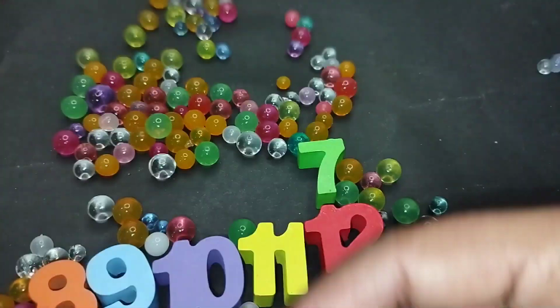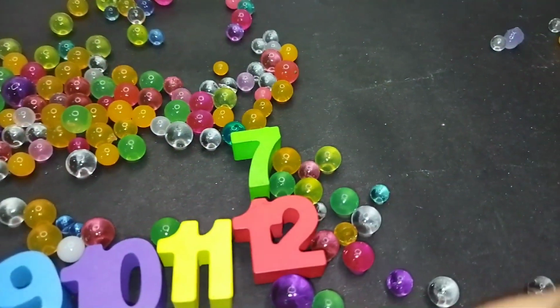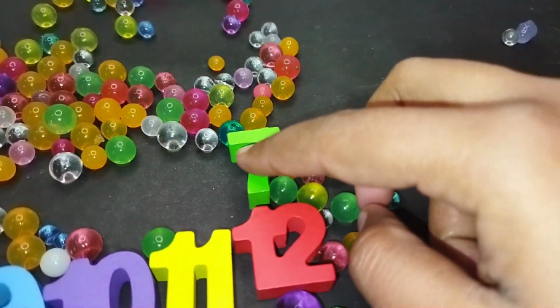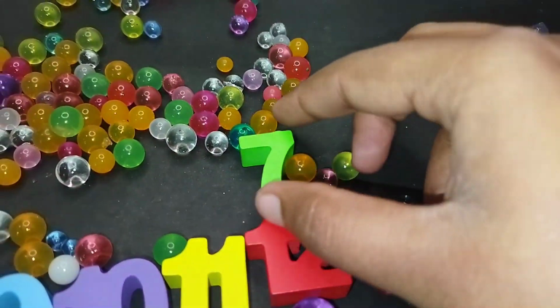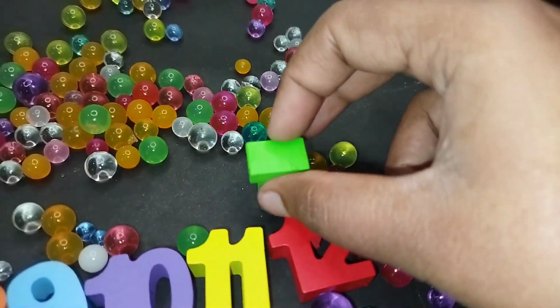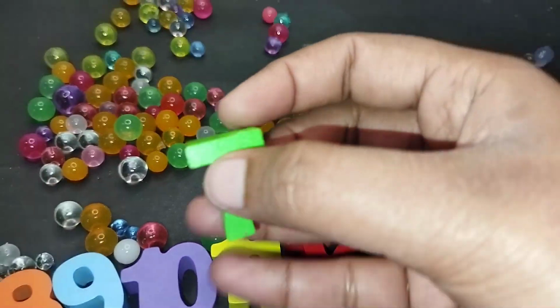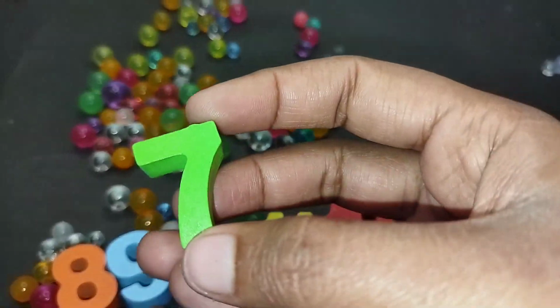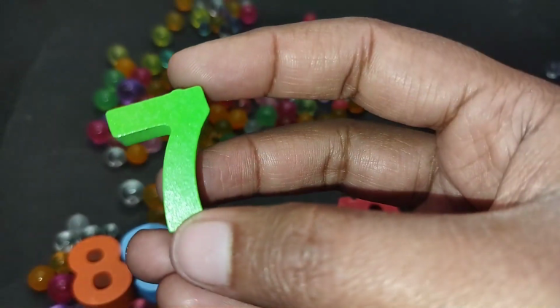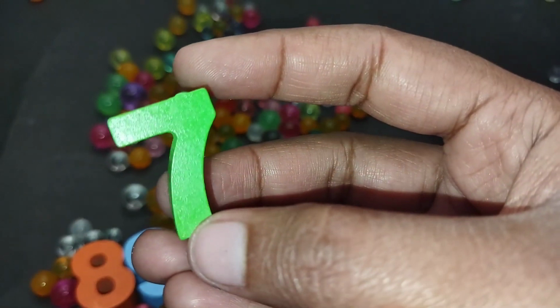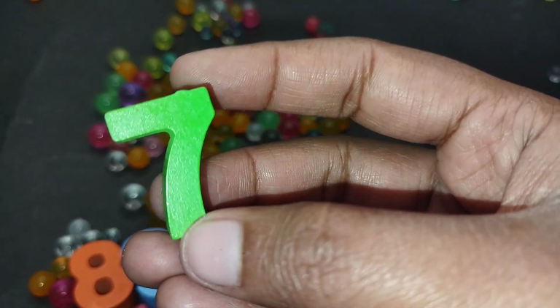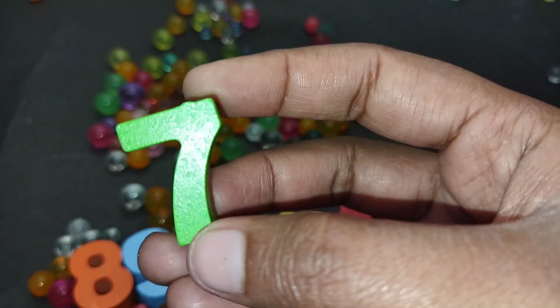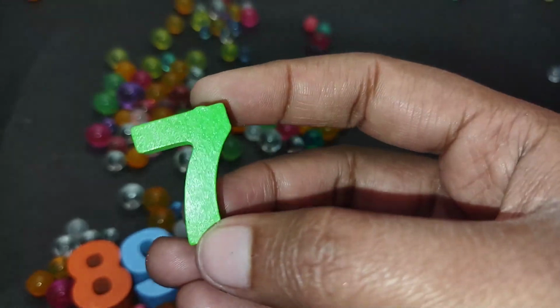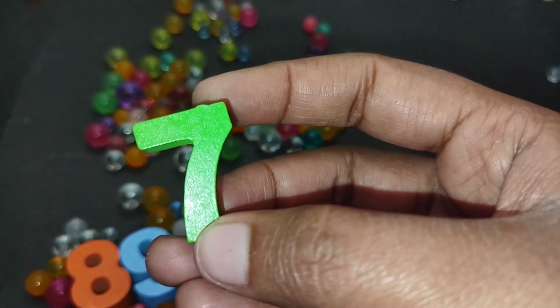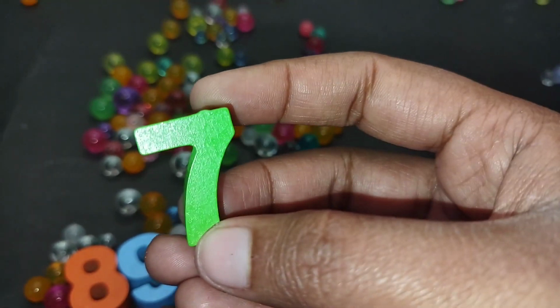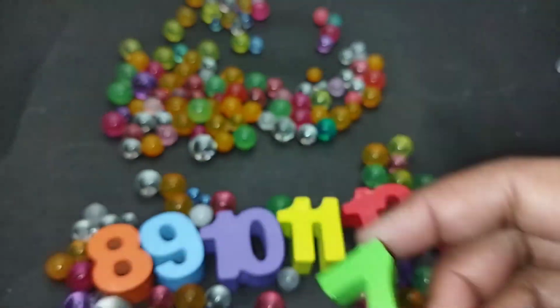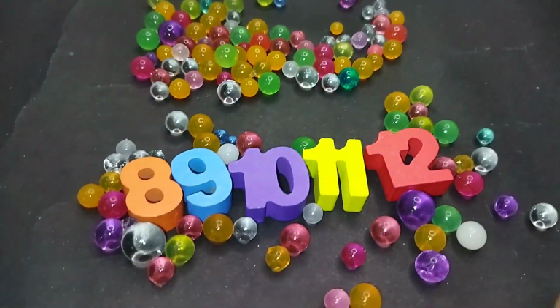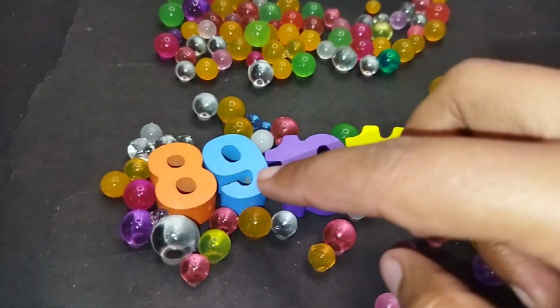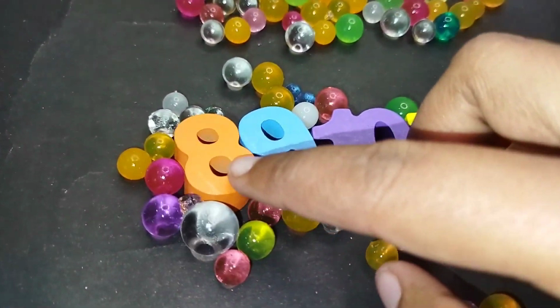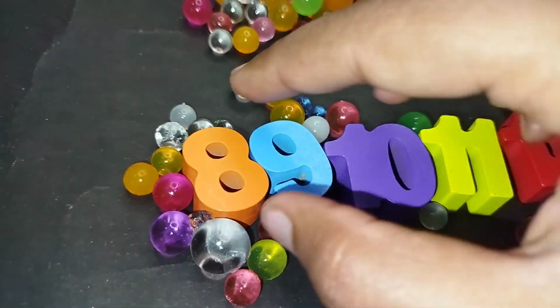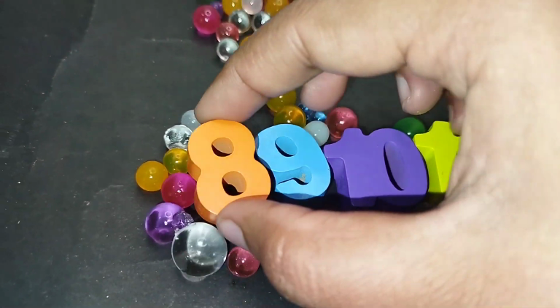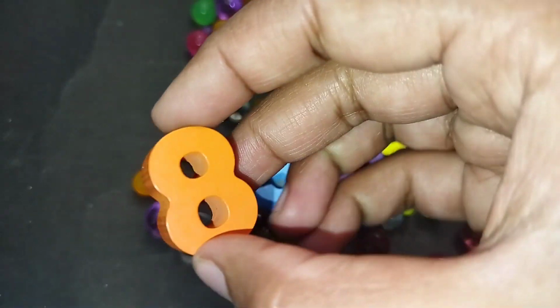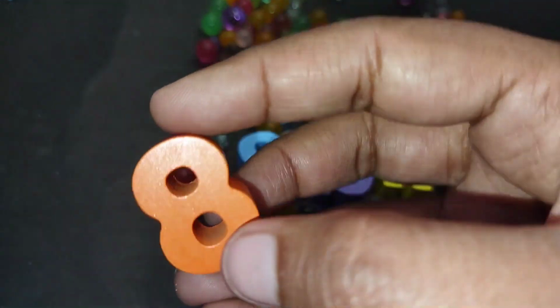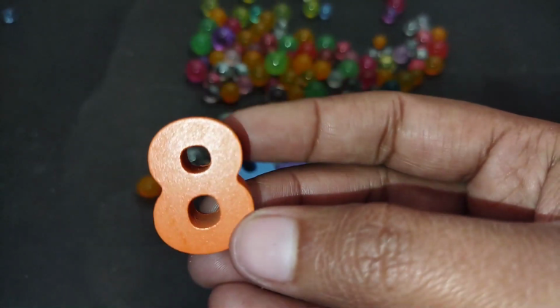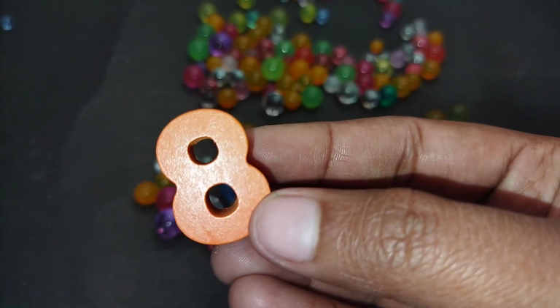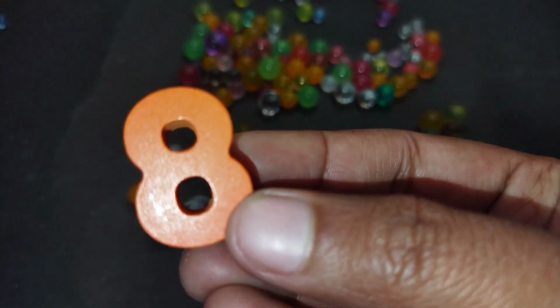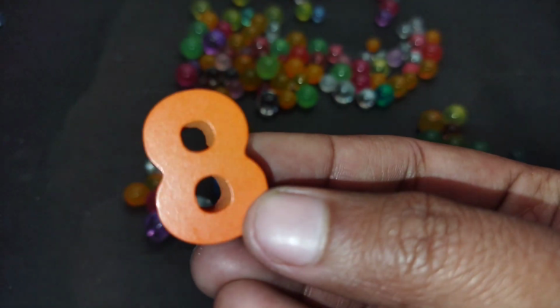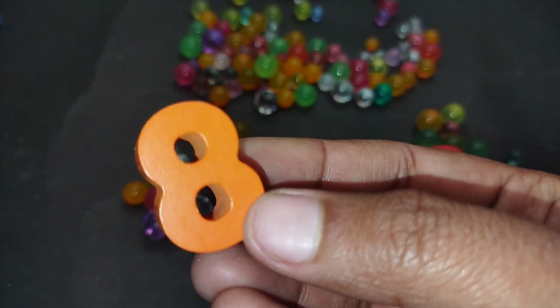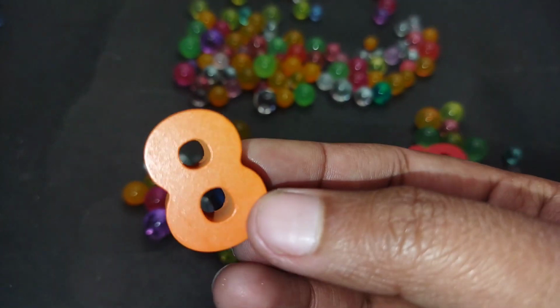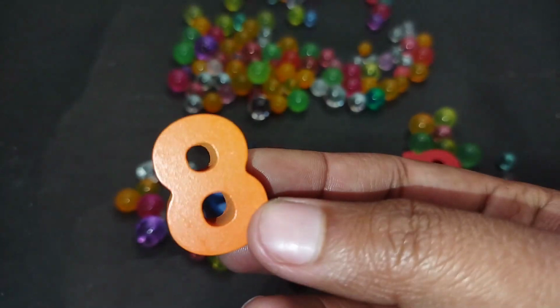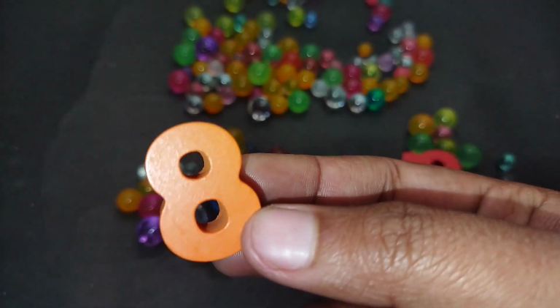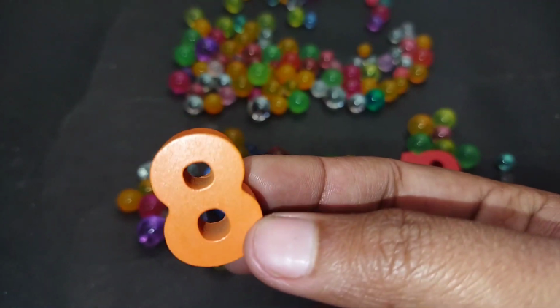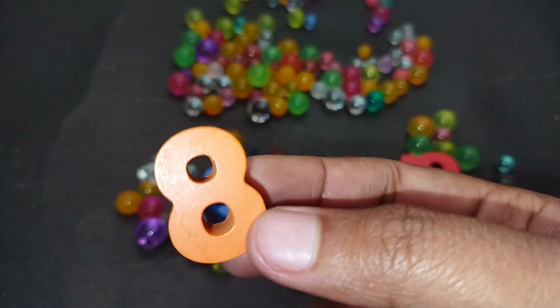The next number is number 7. This is number 7. The next number is number 8. Number 8.